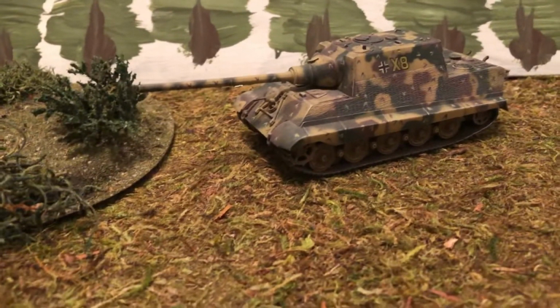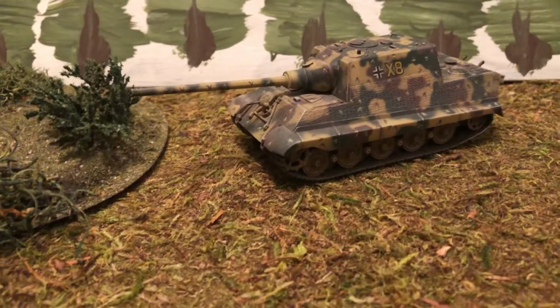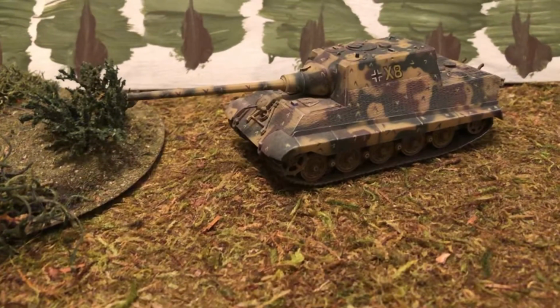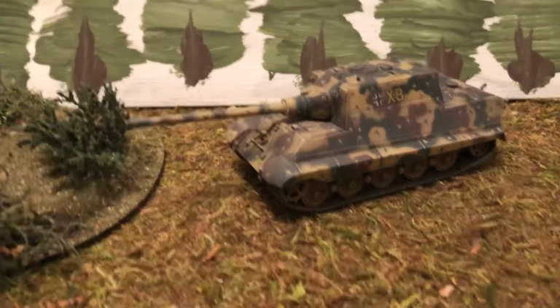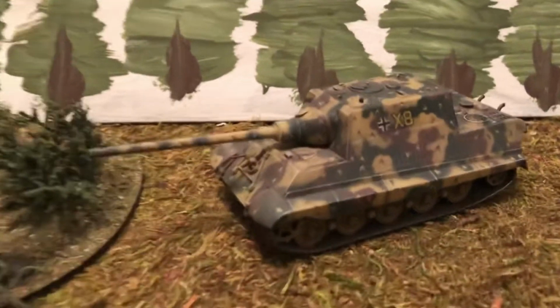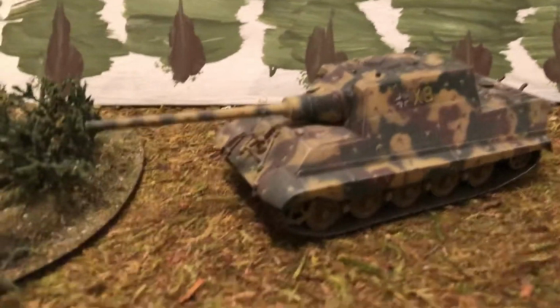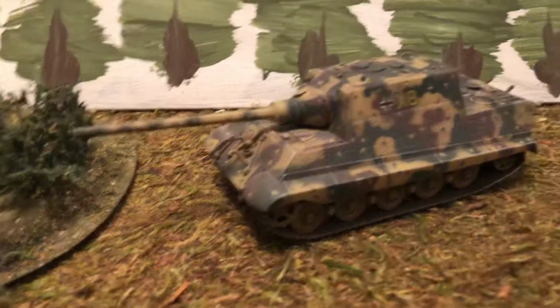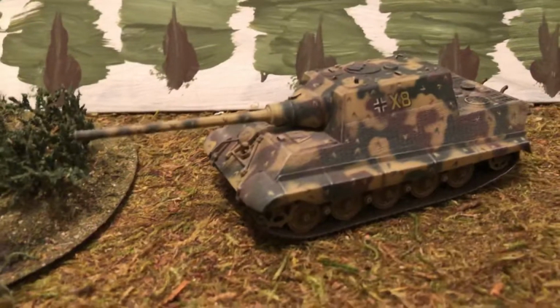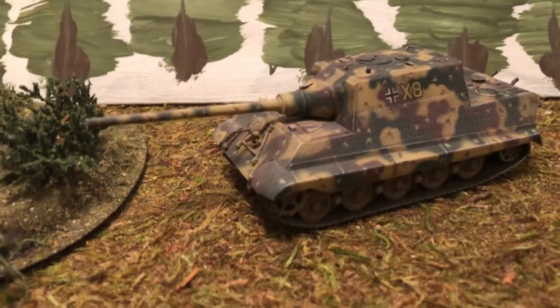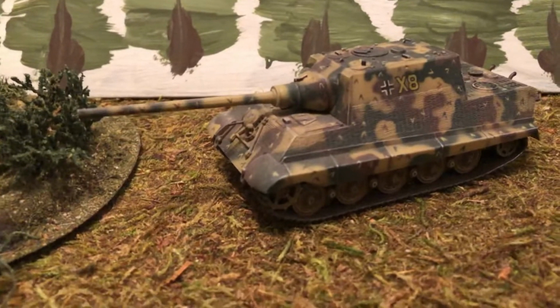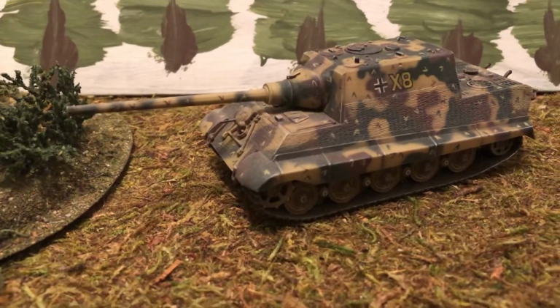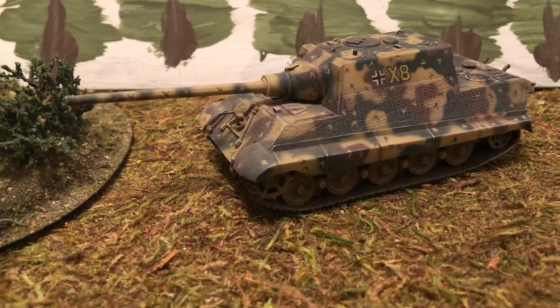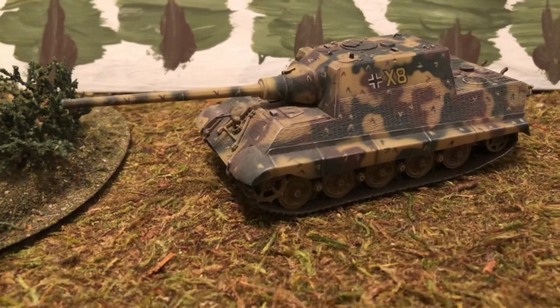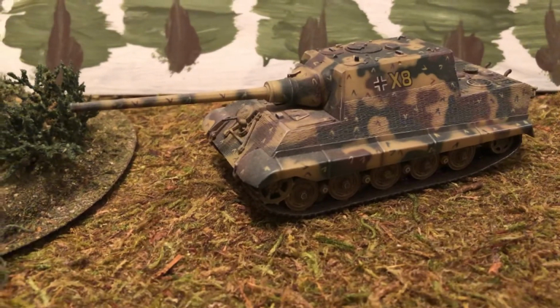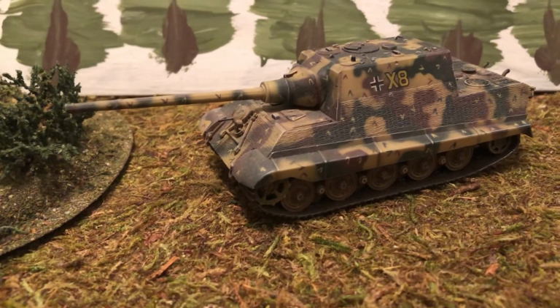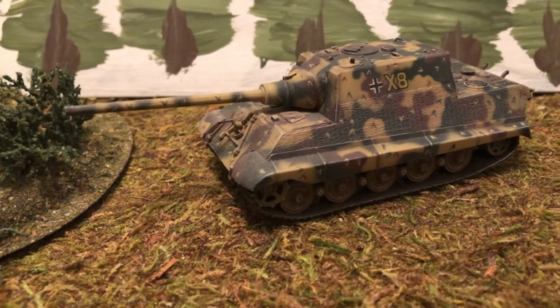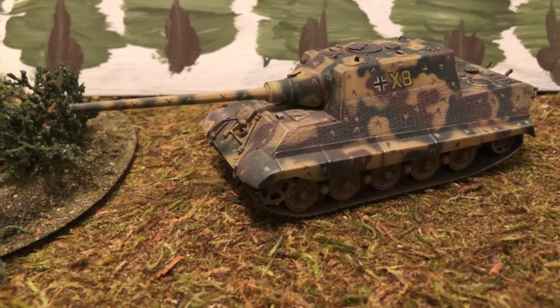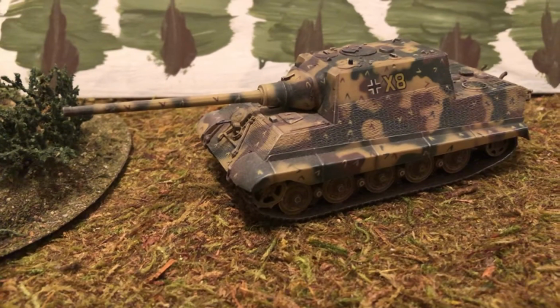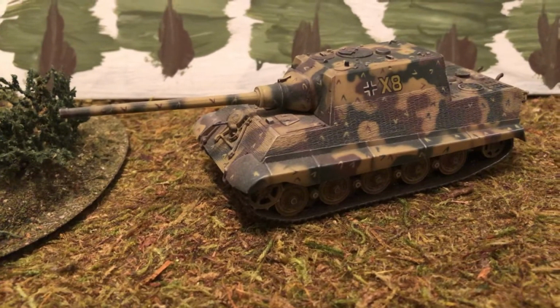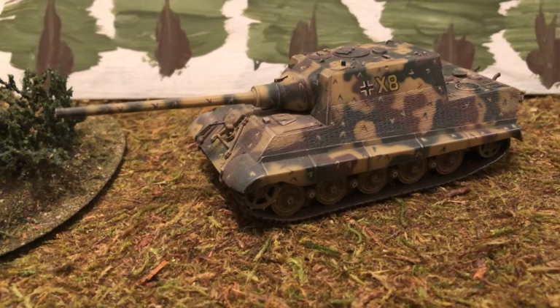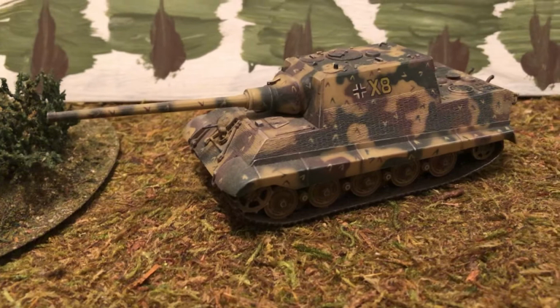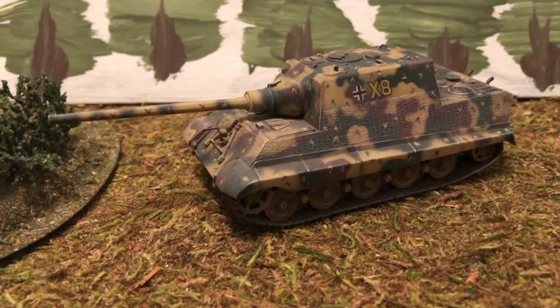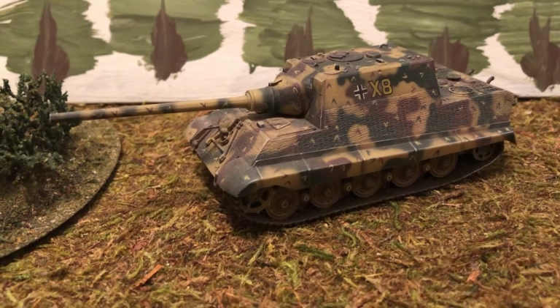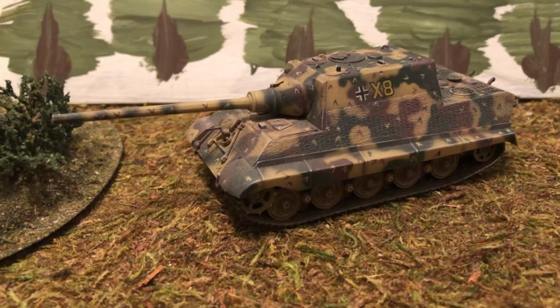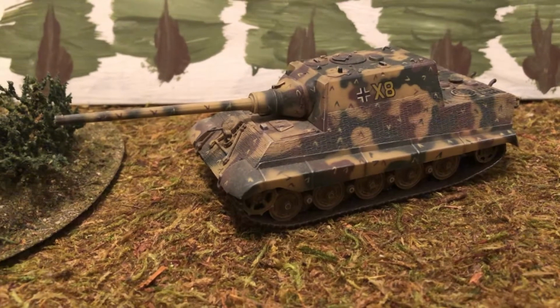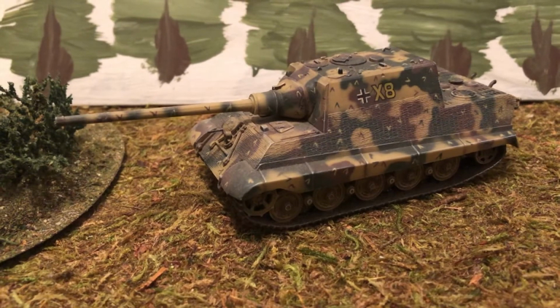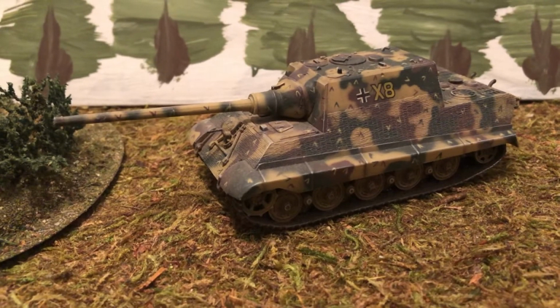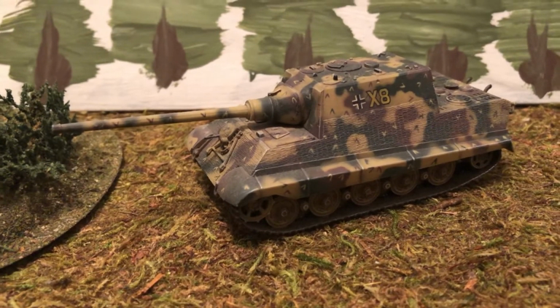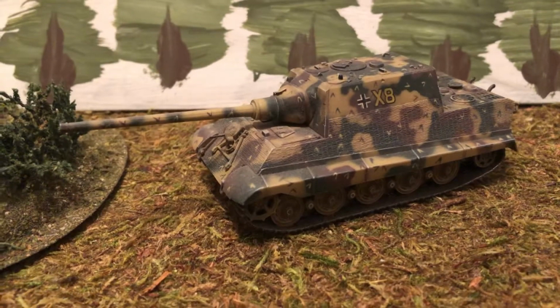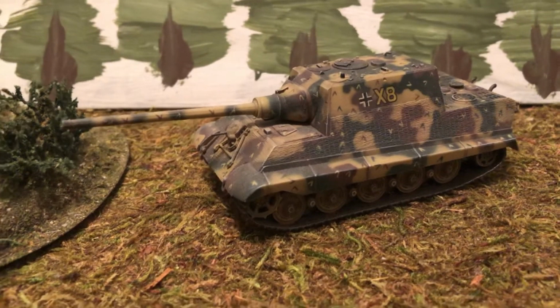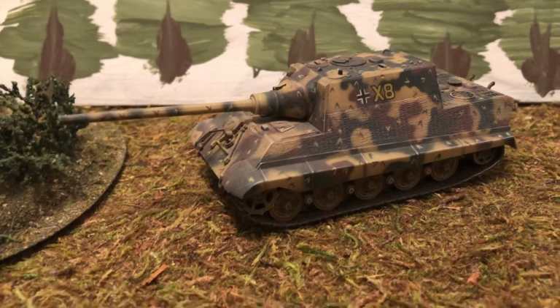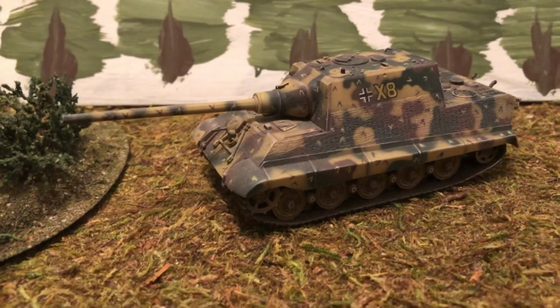So that's another look at a nice 1/72-scale World War II vehicle. Thanks for liking and subscribing. Until next time, thank you.